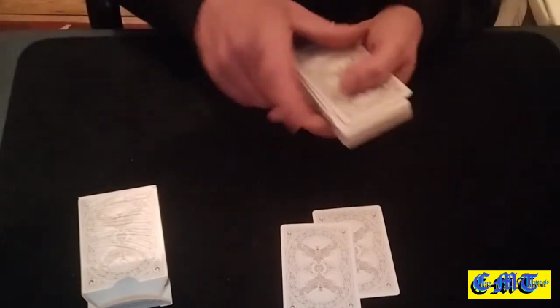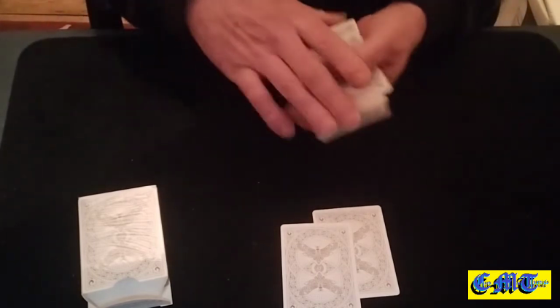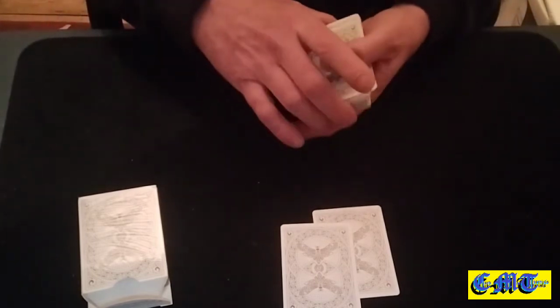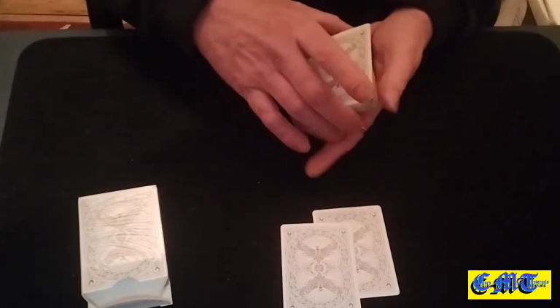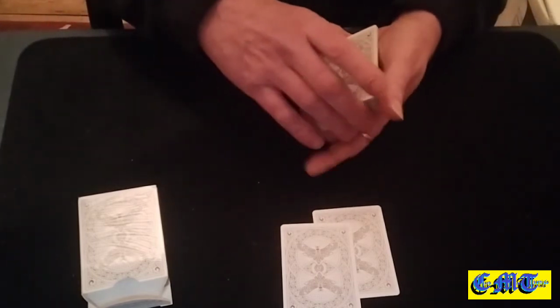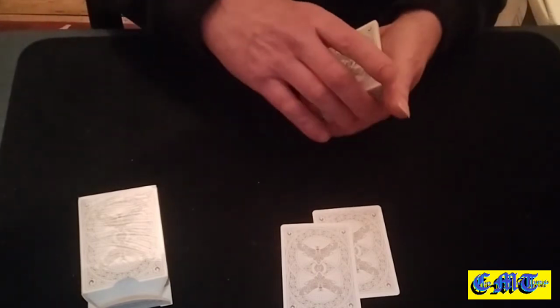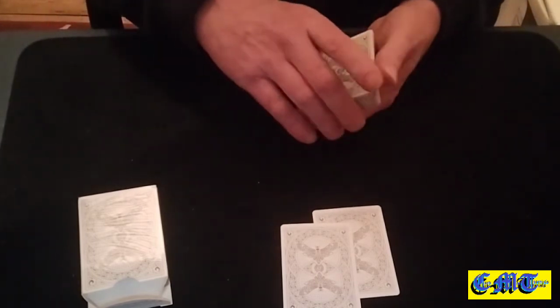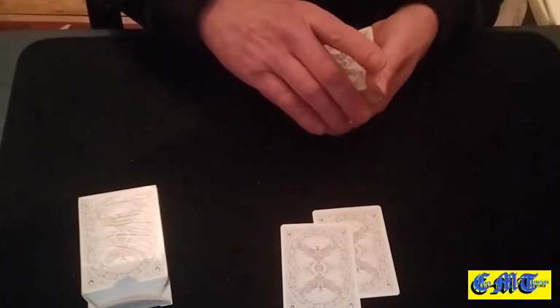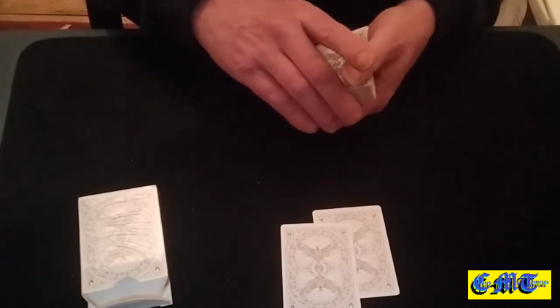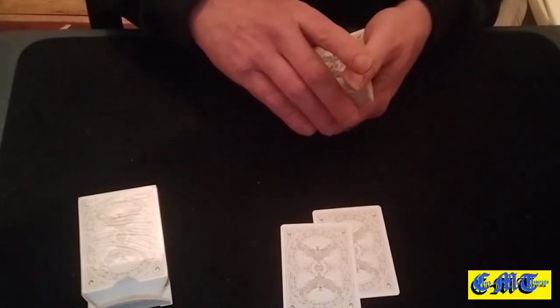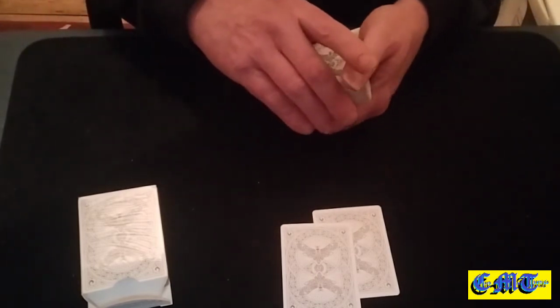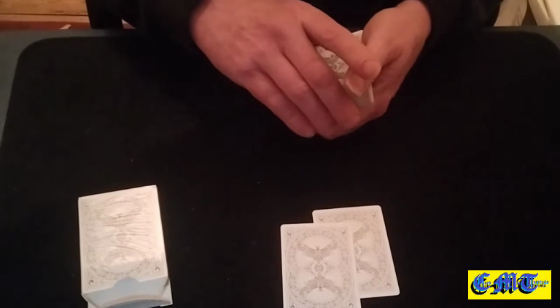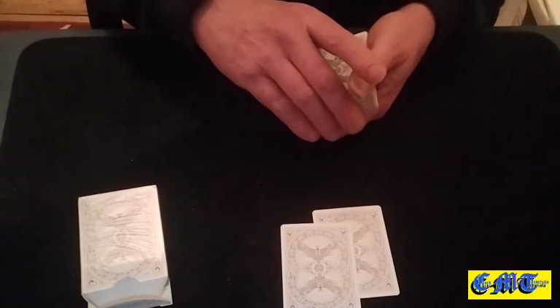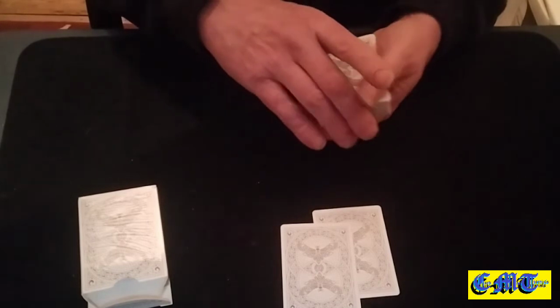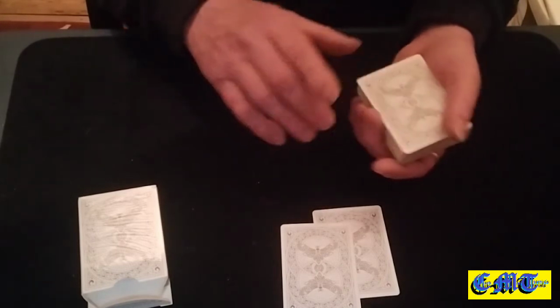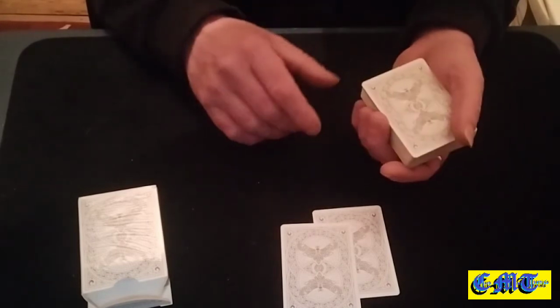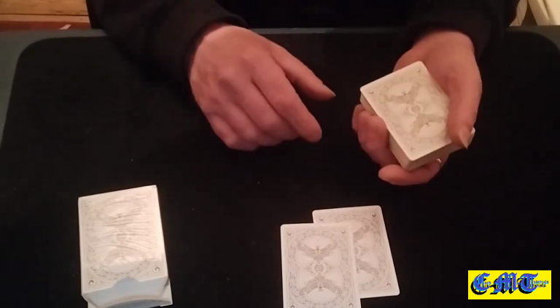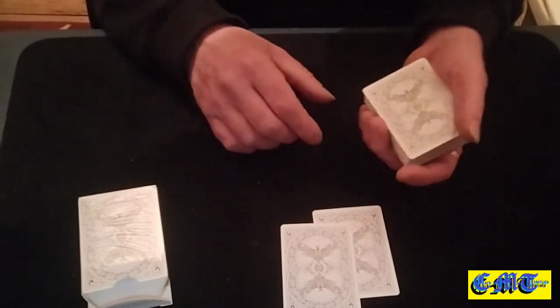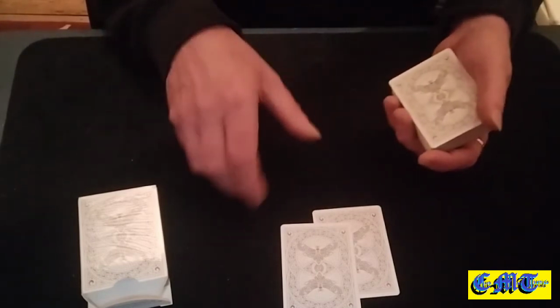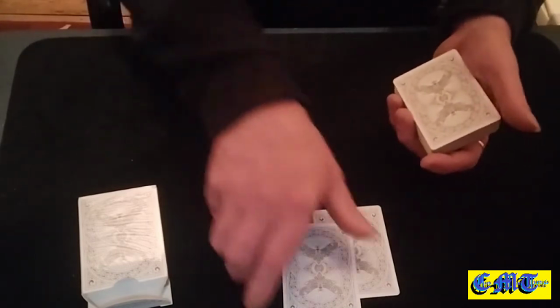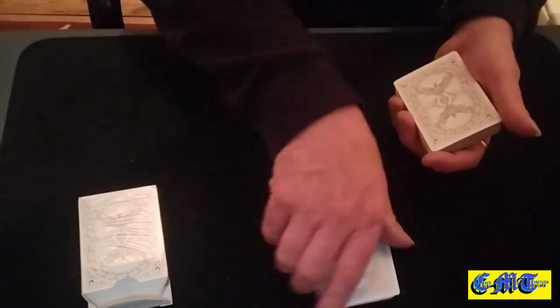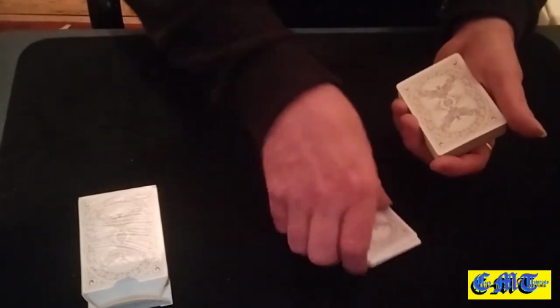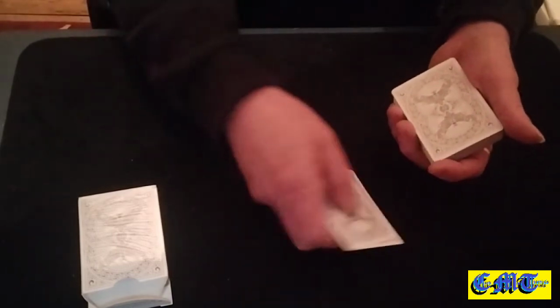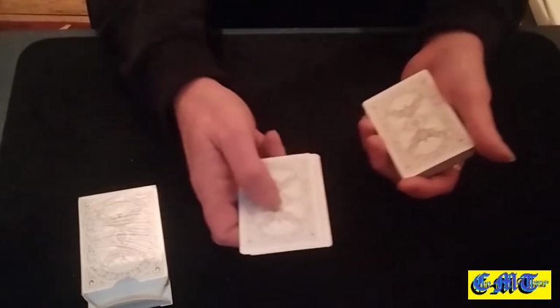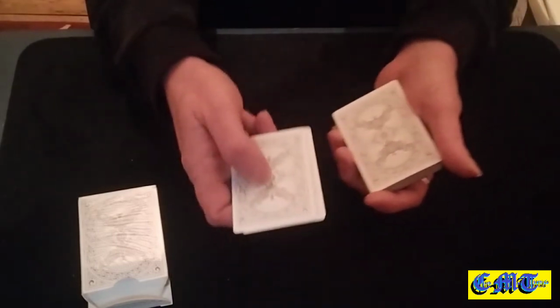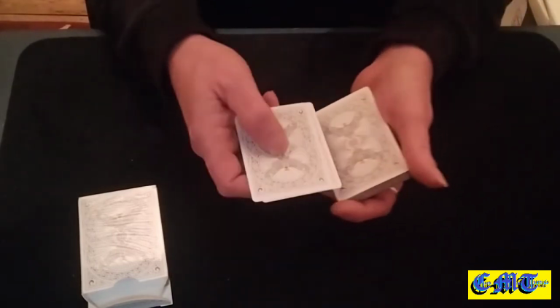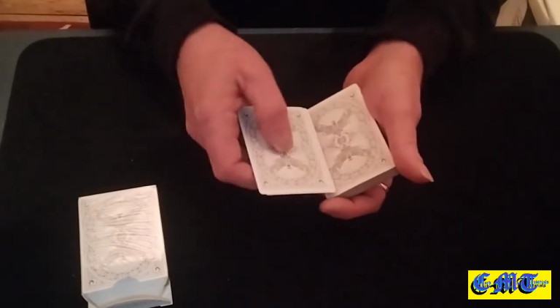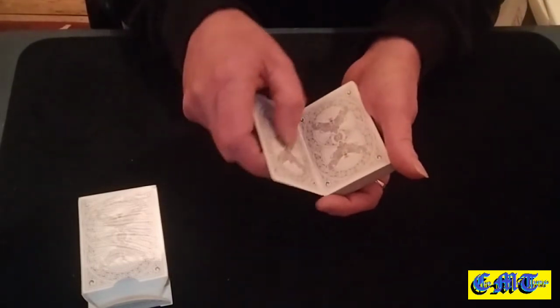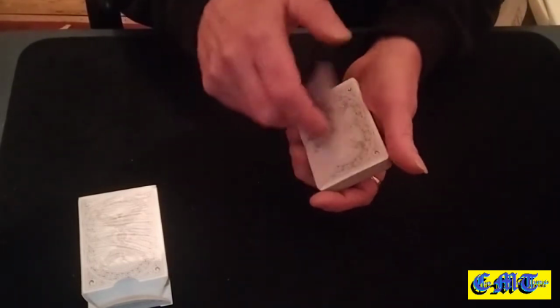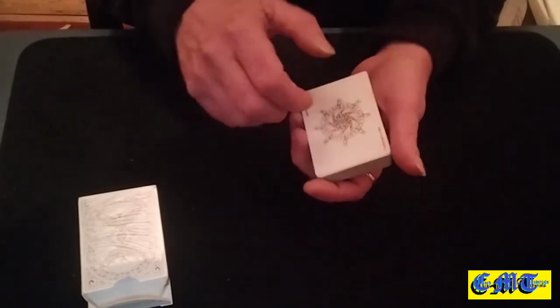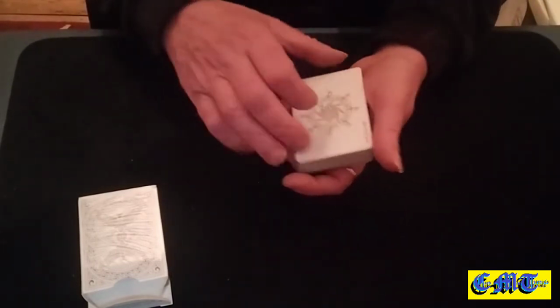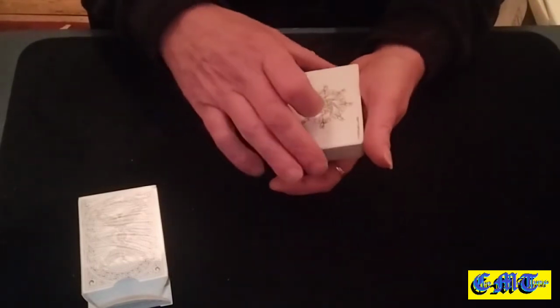Square it all up and catch a pinky break on the bottom cards as you pick the jokers up and put them on the top.